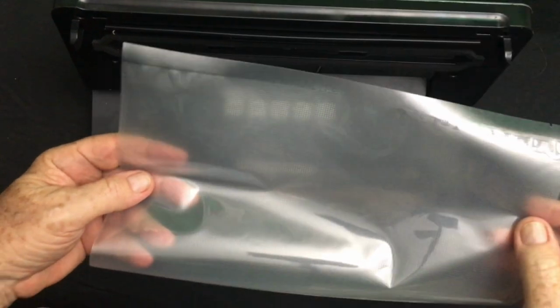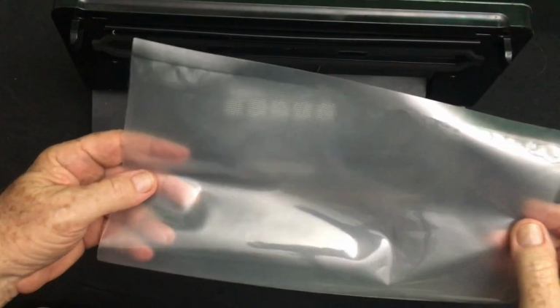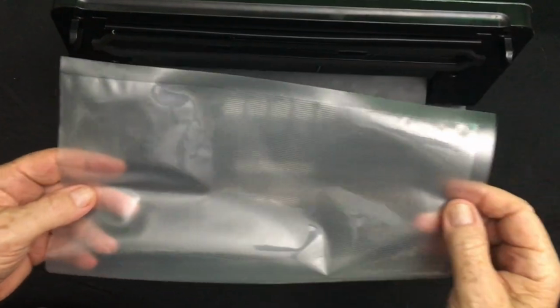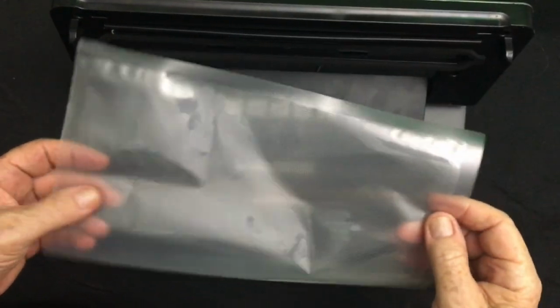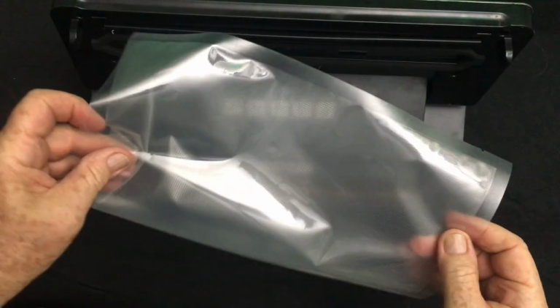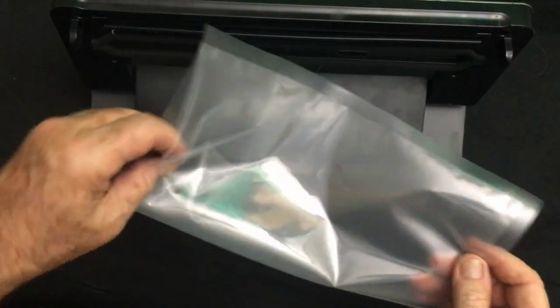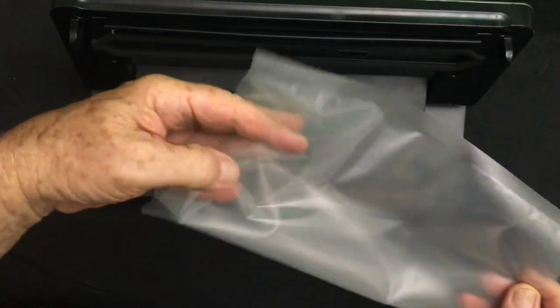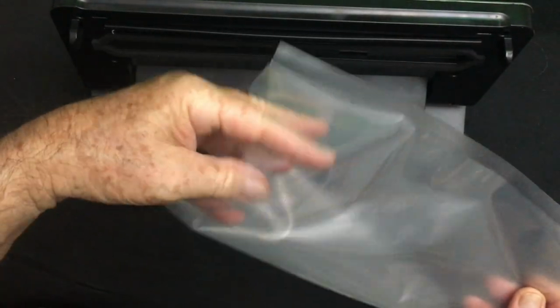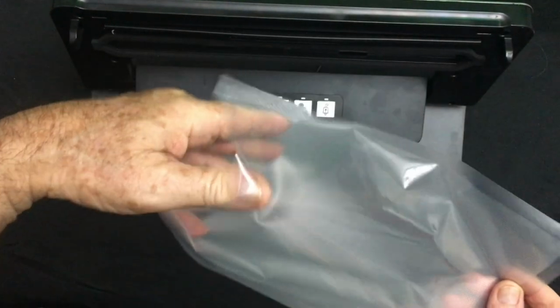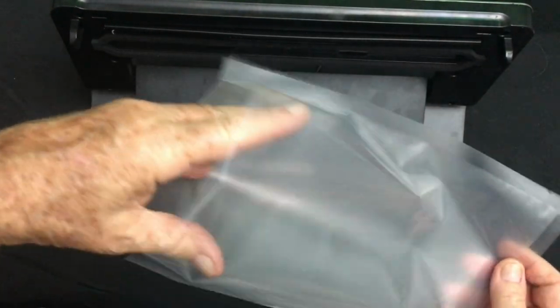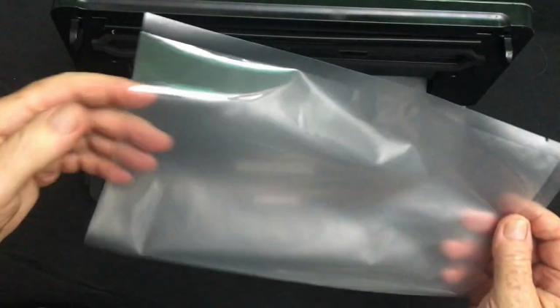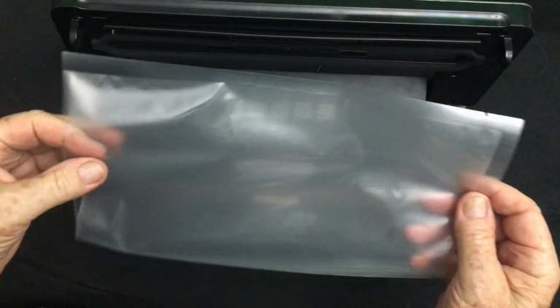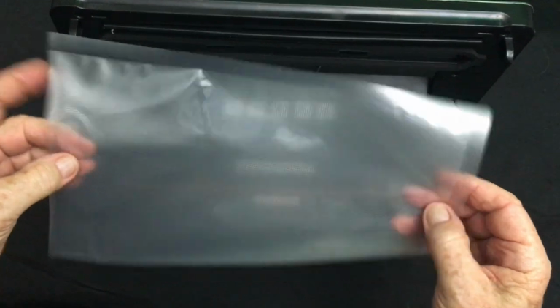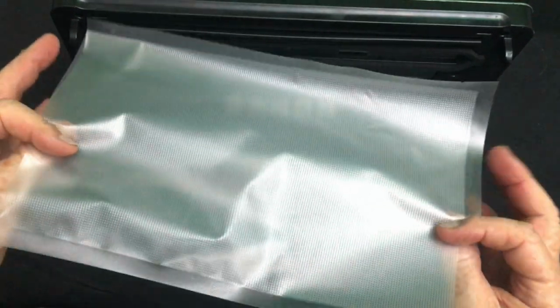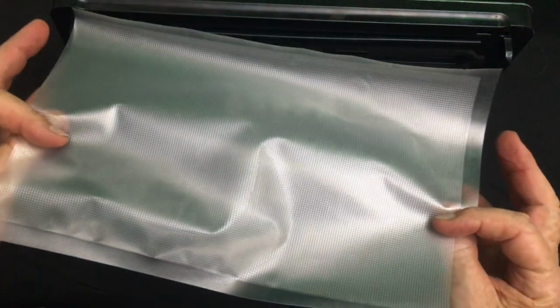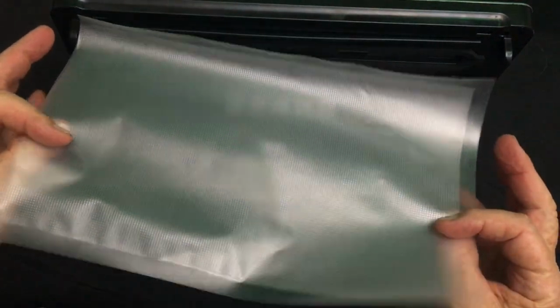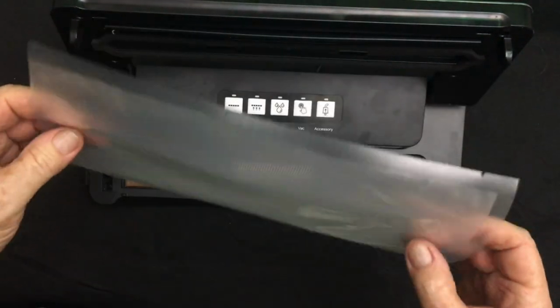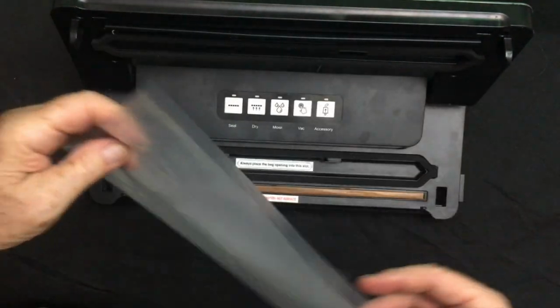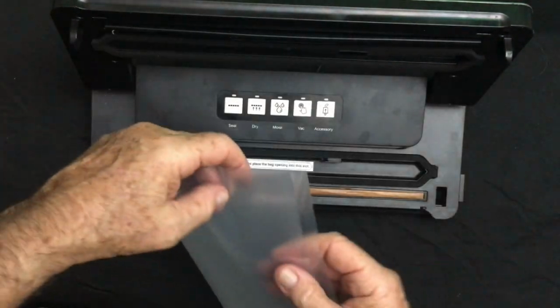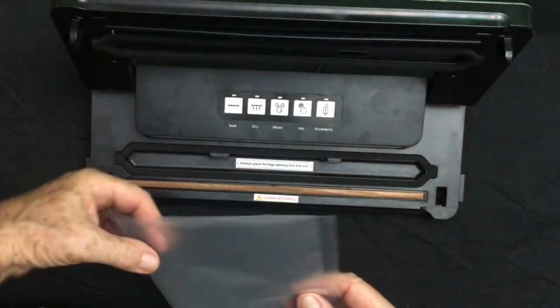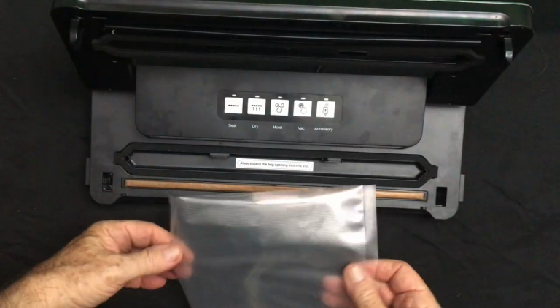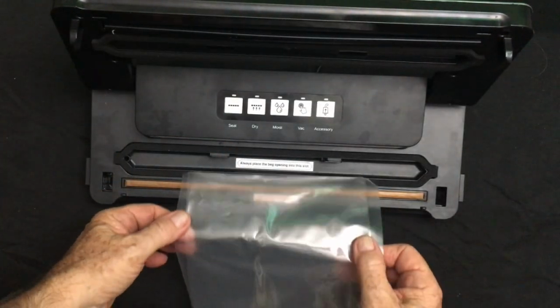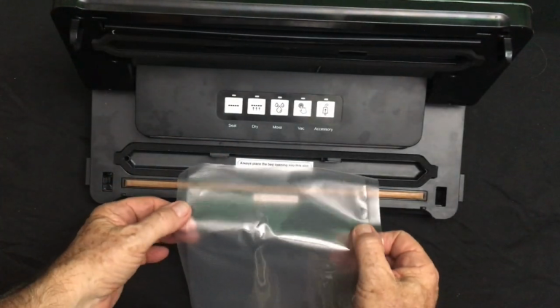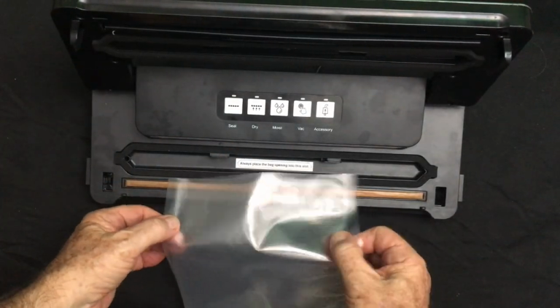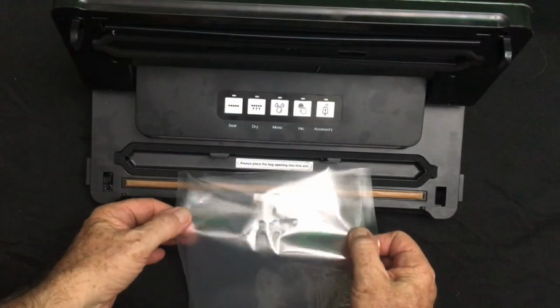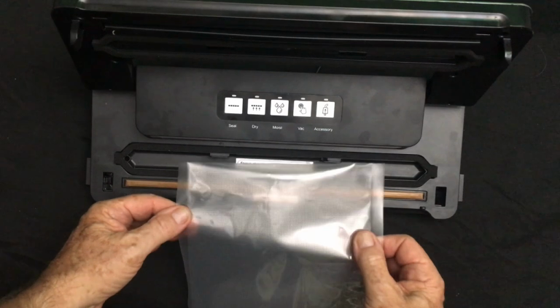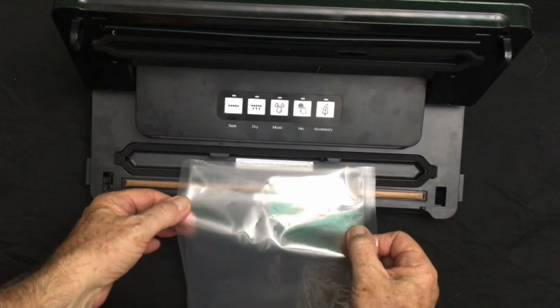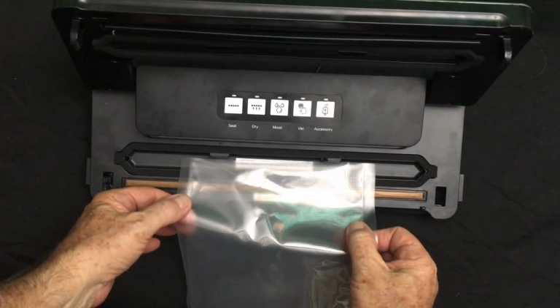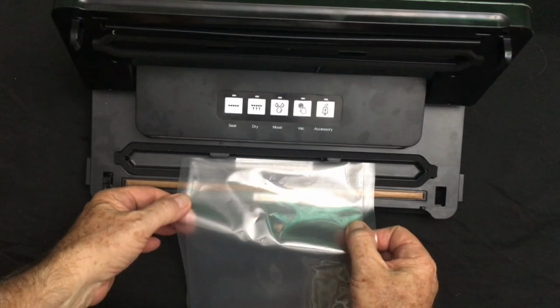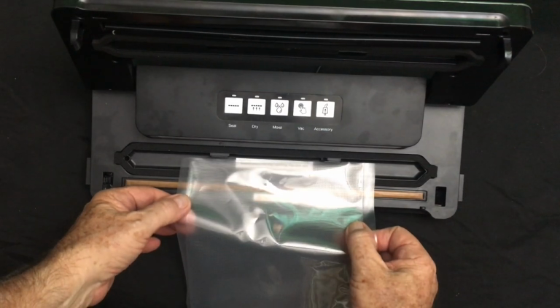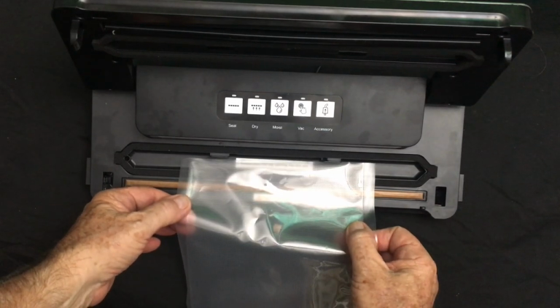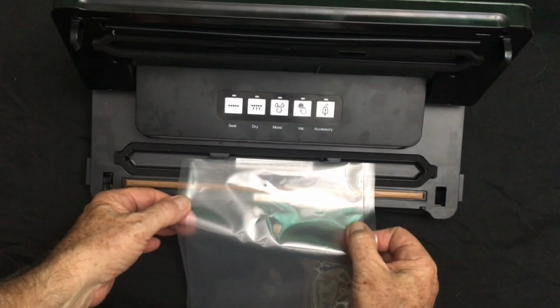These are the plastic bags that you buy for it. They're special sealer bags and you make sure you put them in the slot, or it won't vacuum seal.